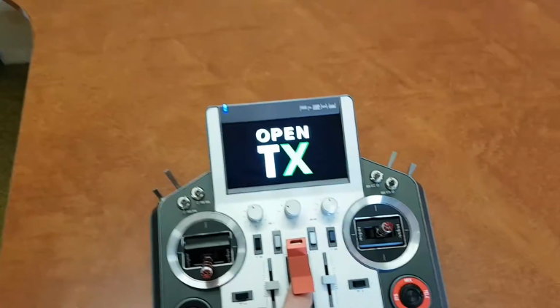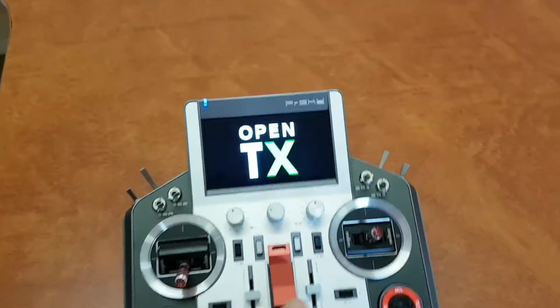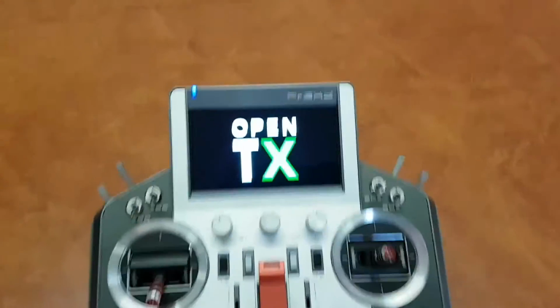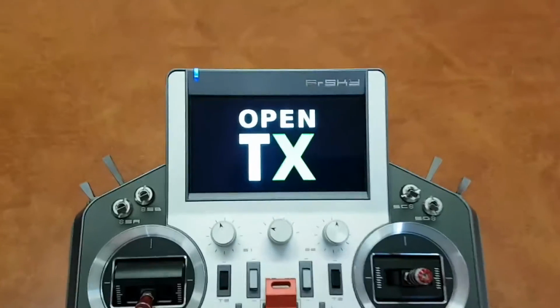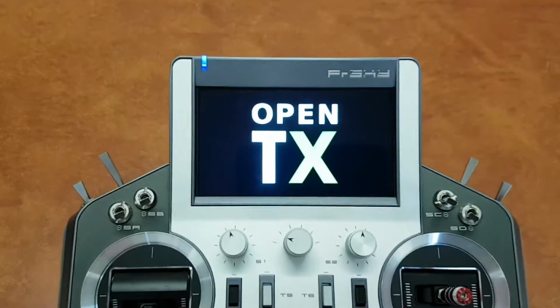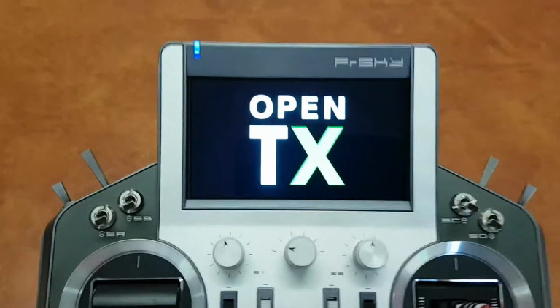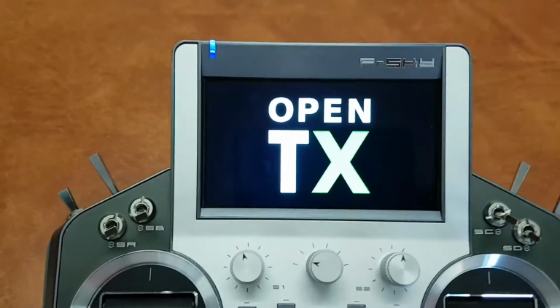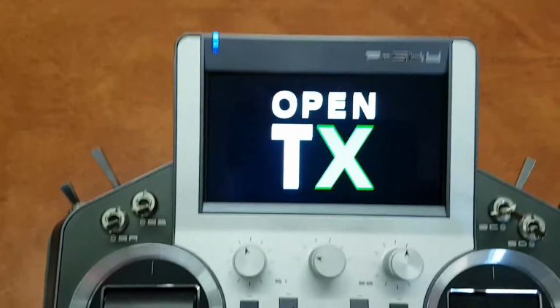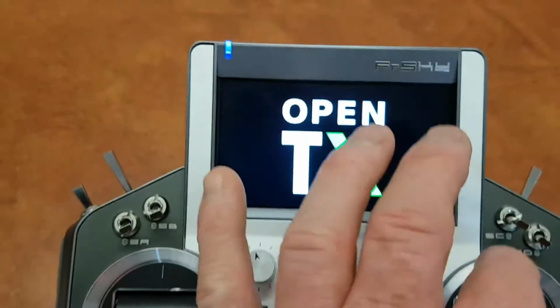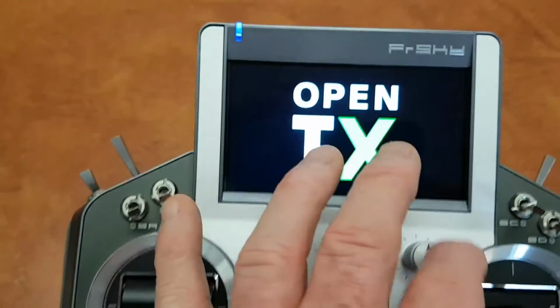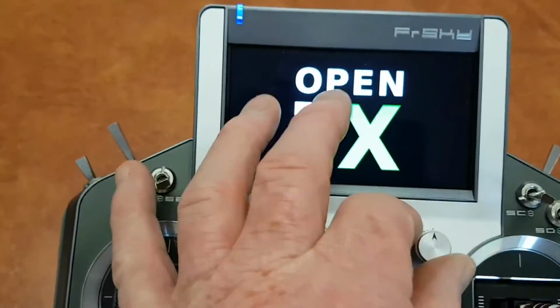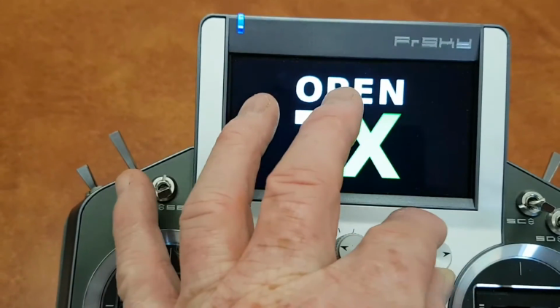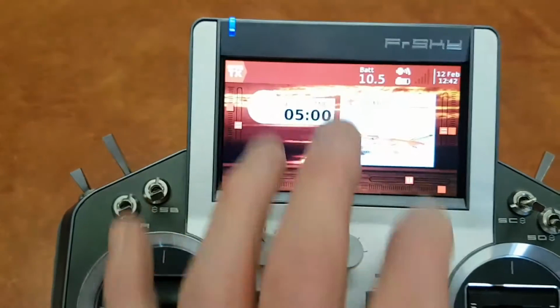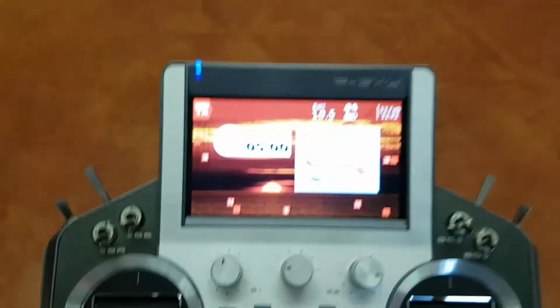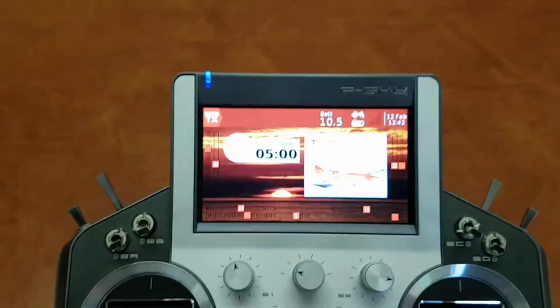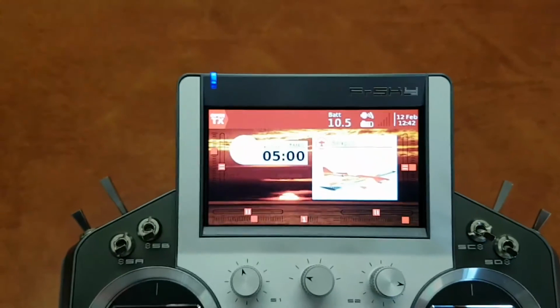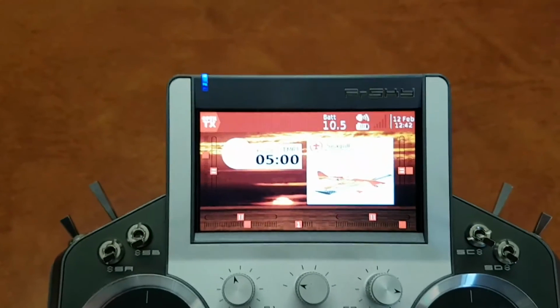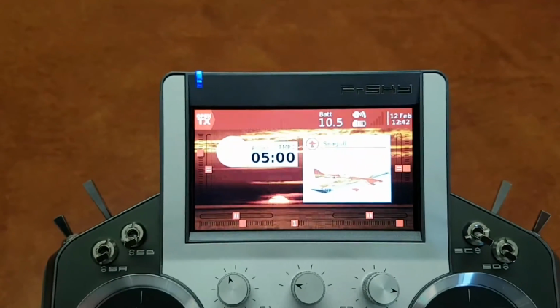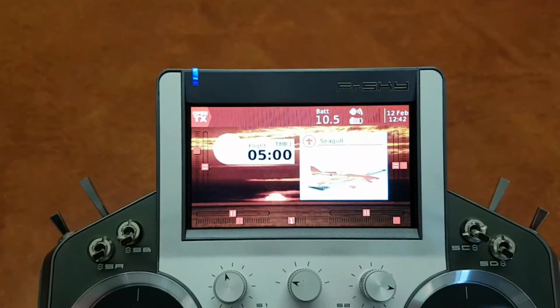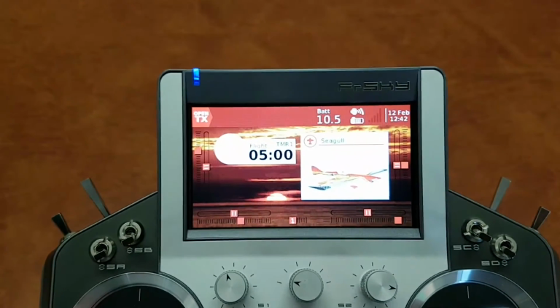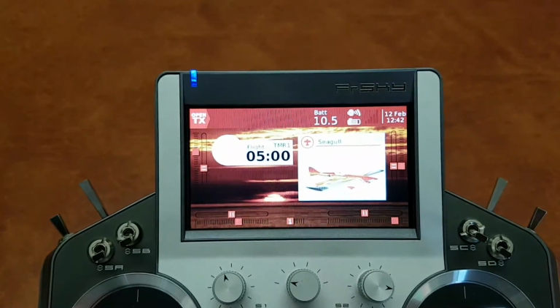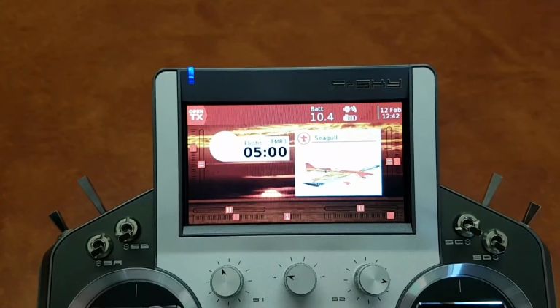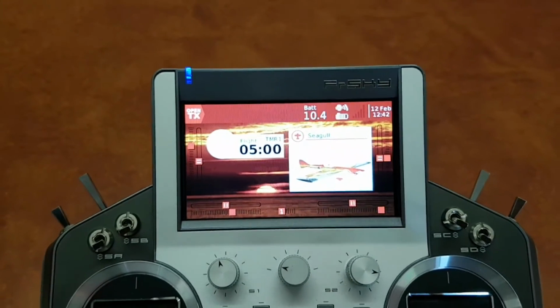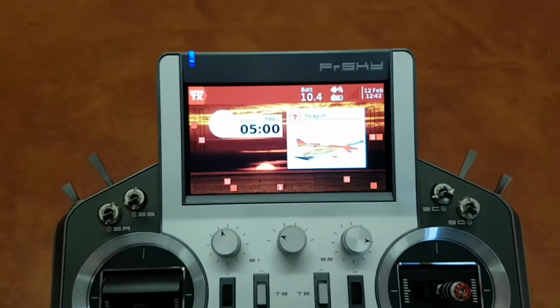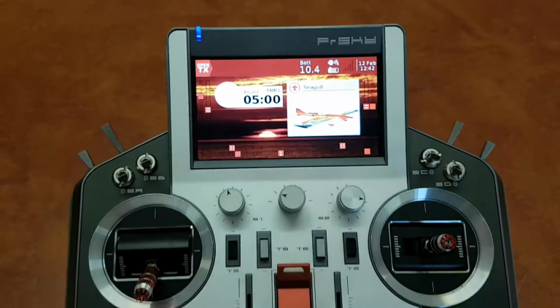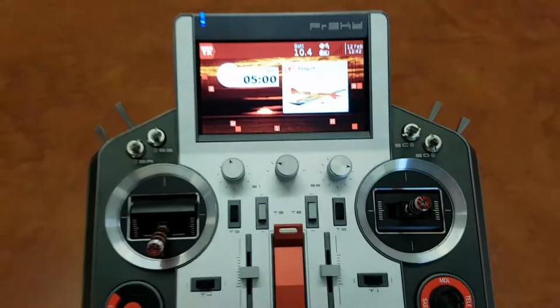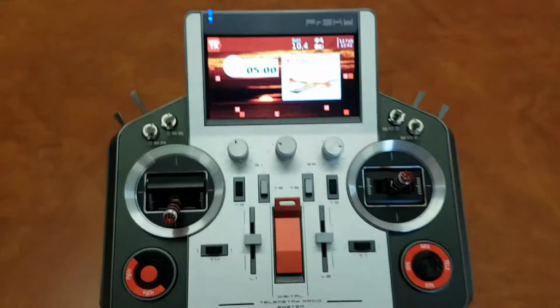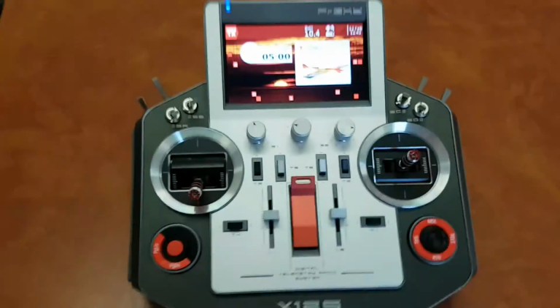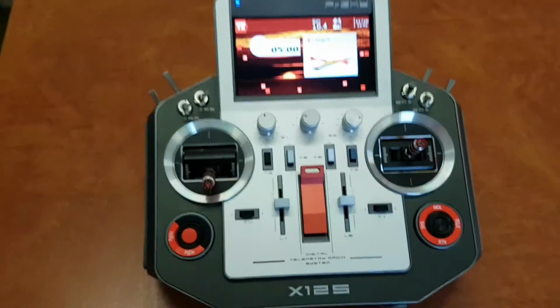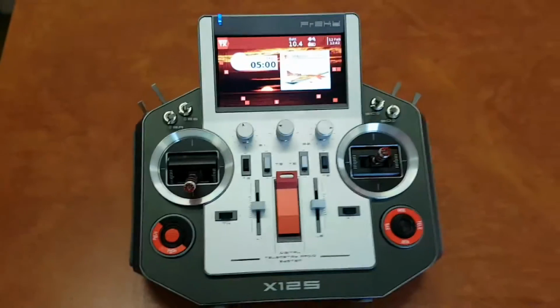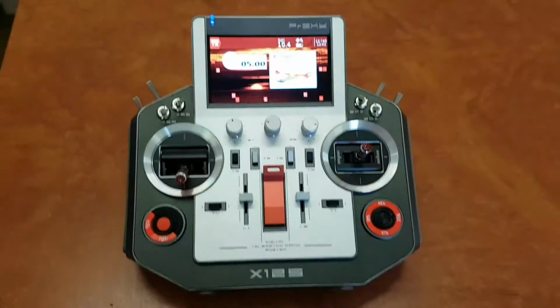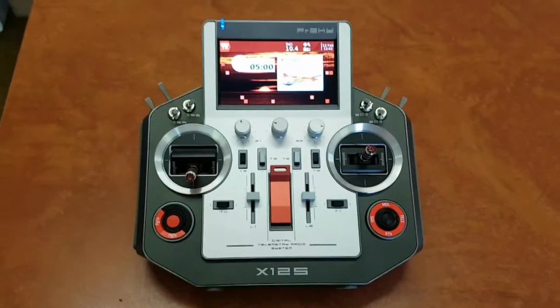Welcome to OpenTX. Flight mode normal. Power on. It's a very, very good radio.